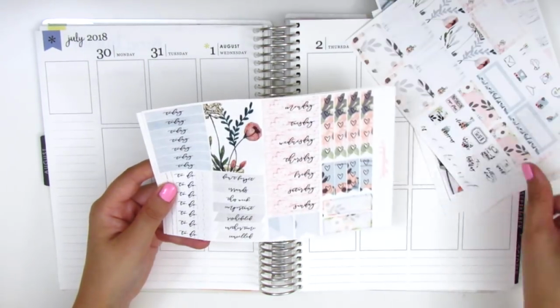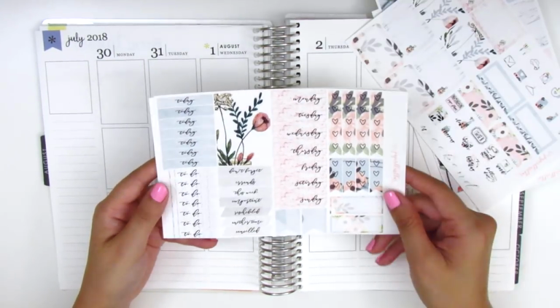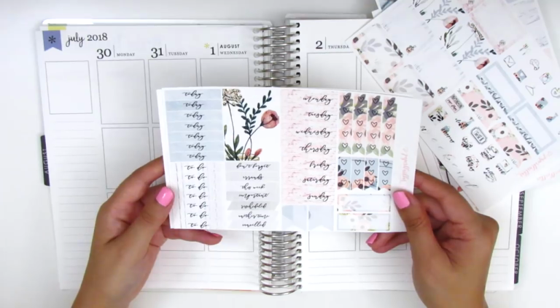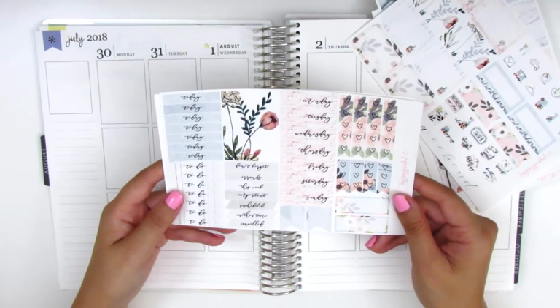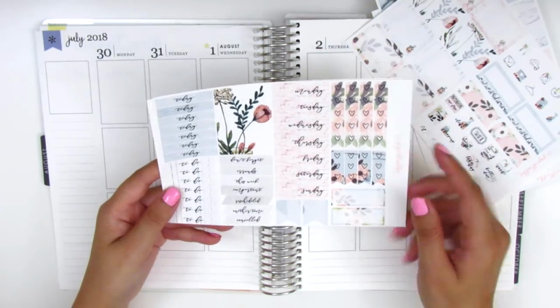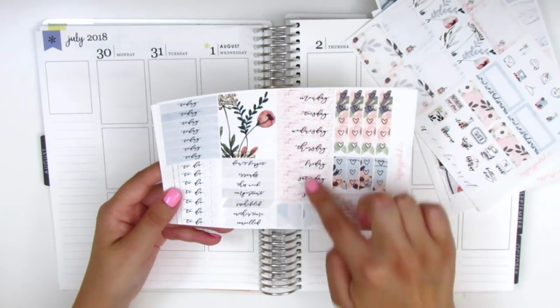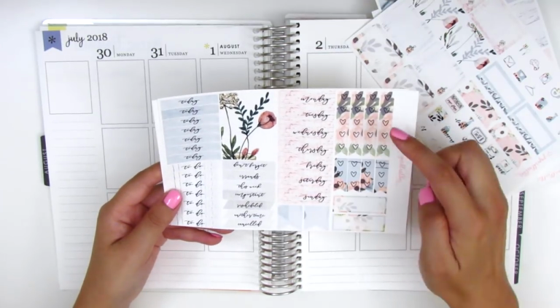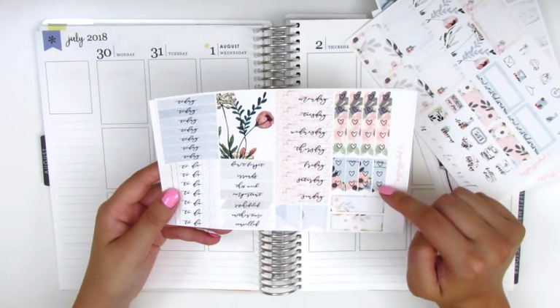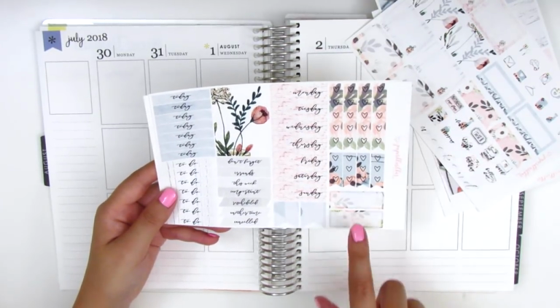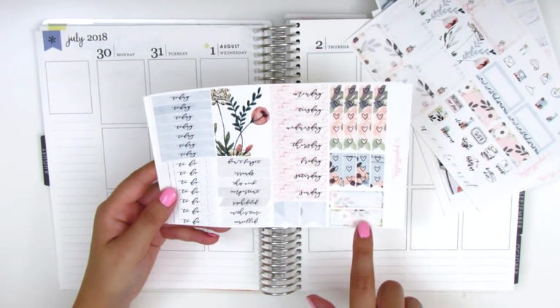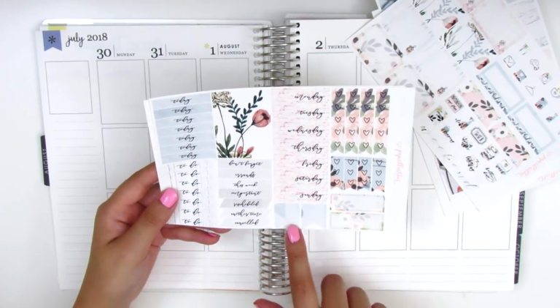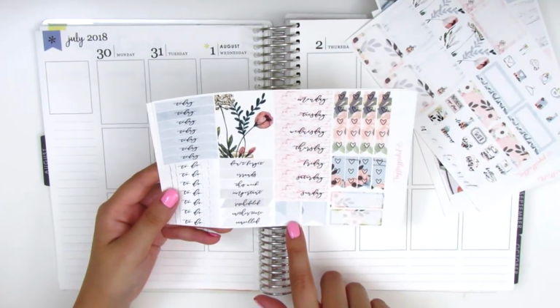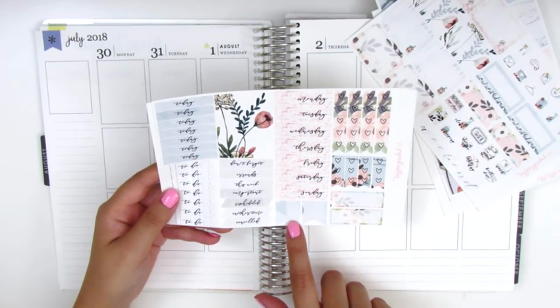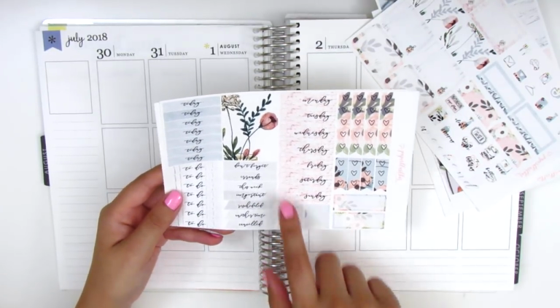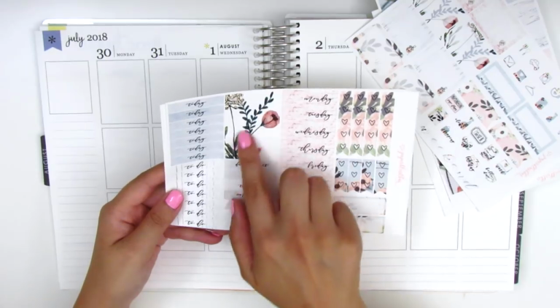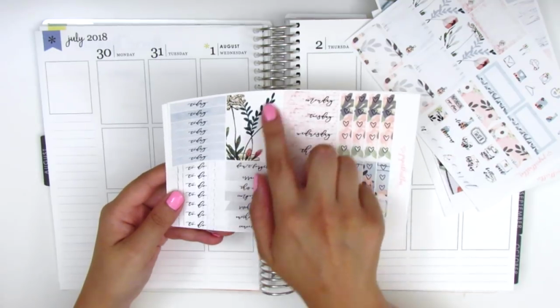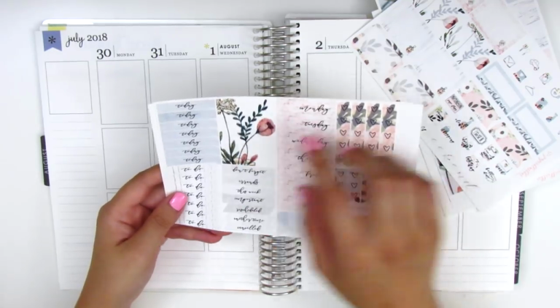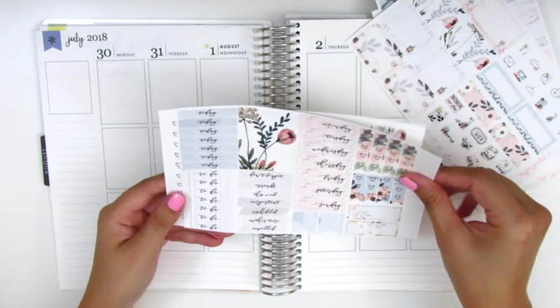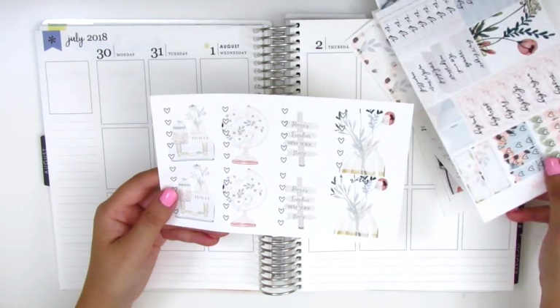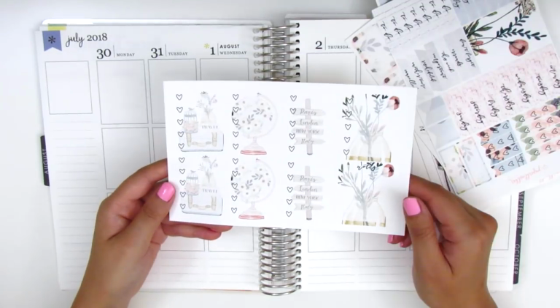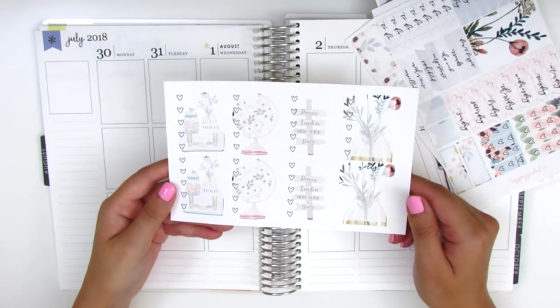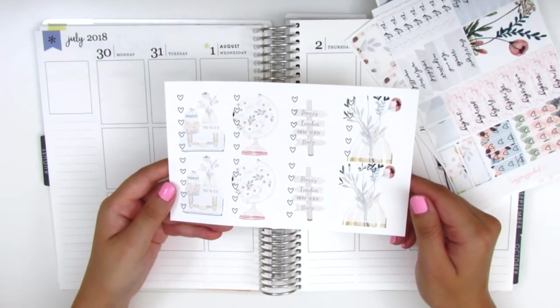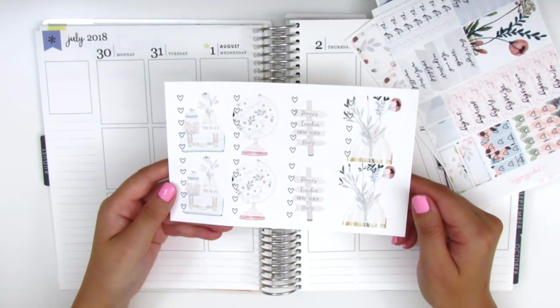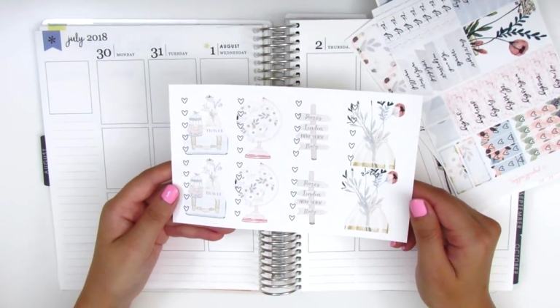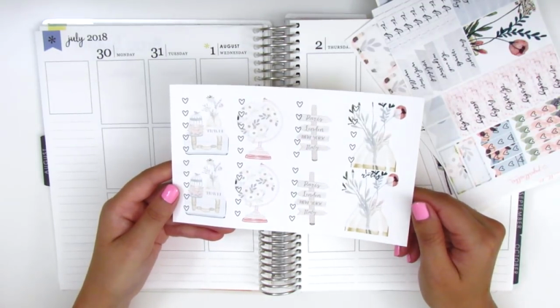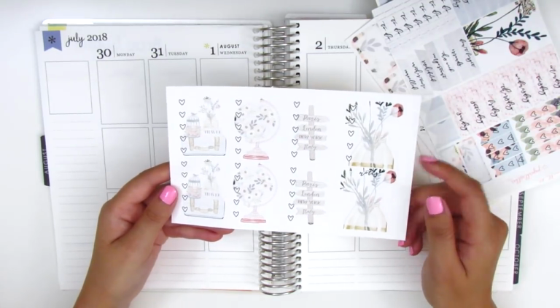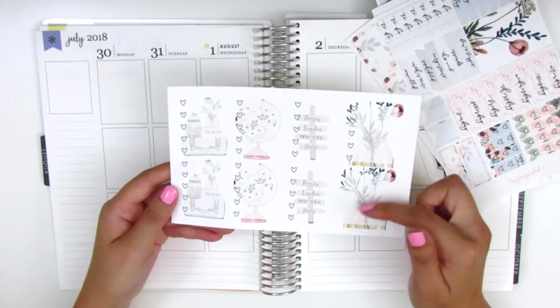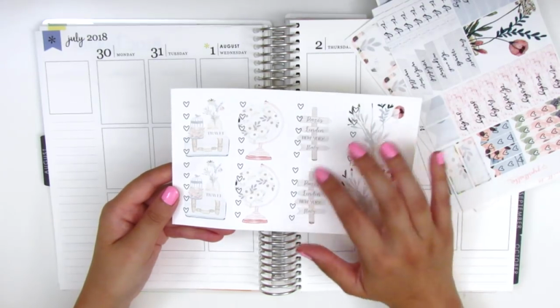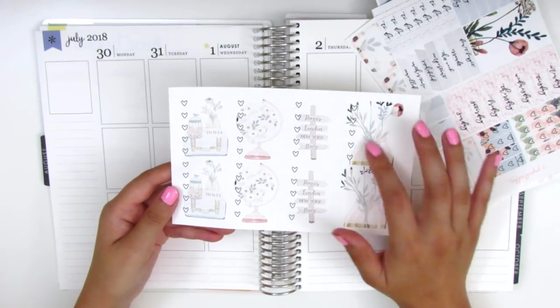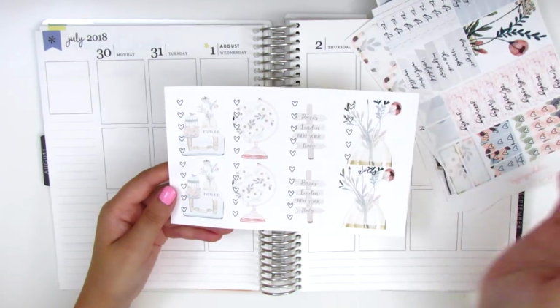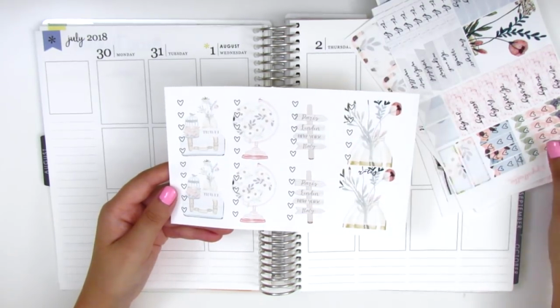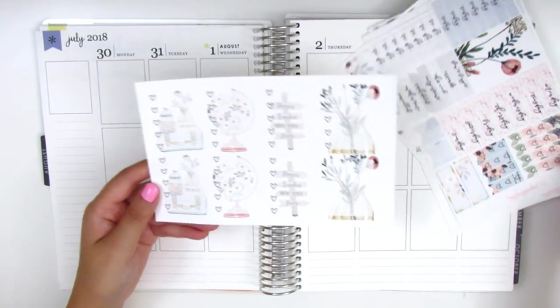On this page we have all the headers, date covers, heart checklists, some third boxes, flags, and washi strips. The last page has the checkboxes which are so pretty with these little travel-themed pictures in the background.